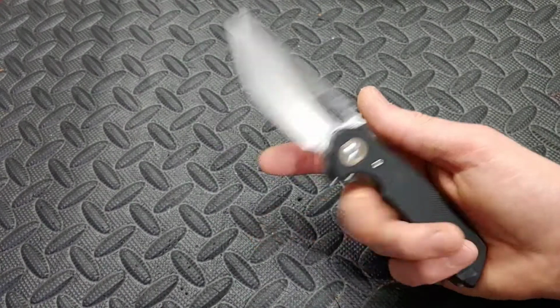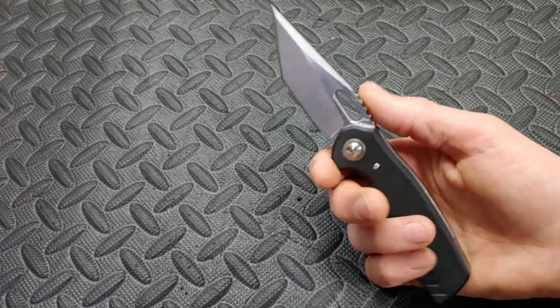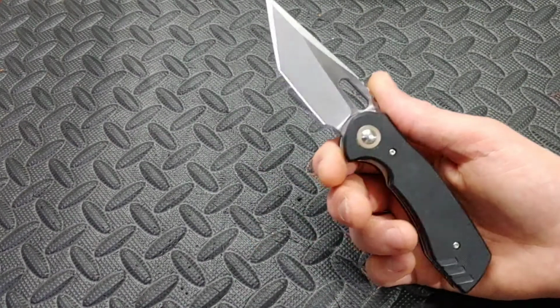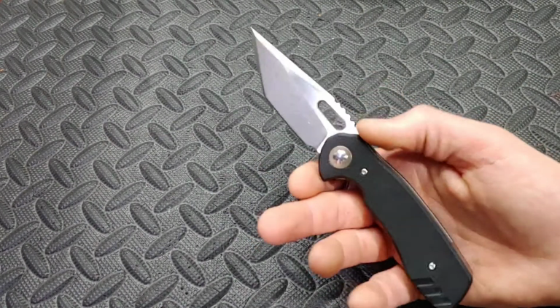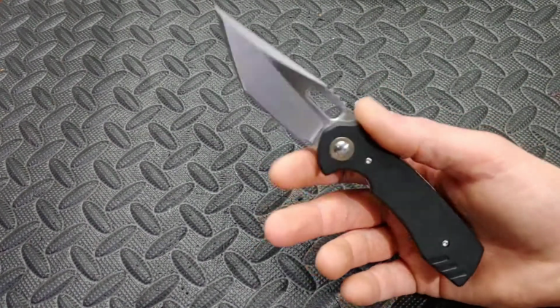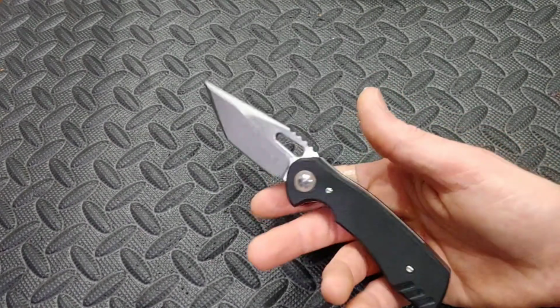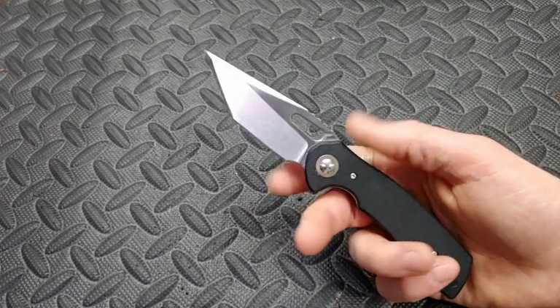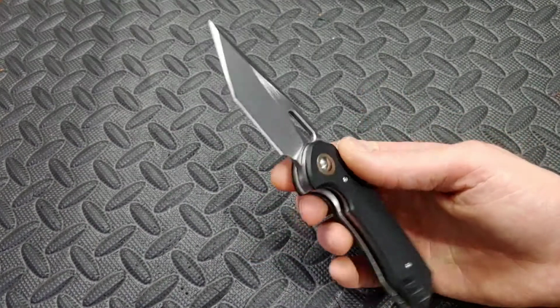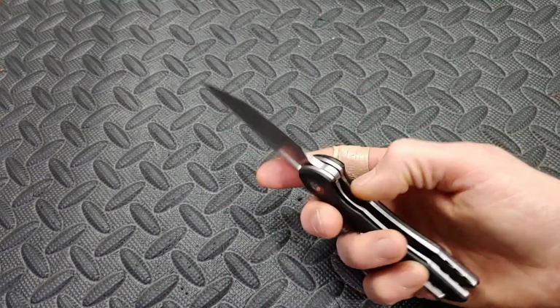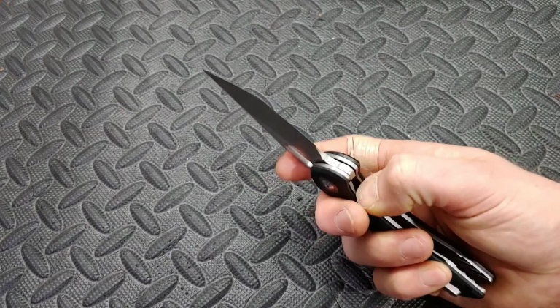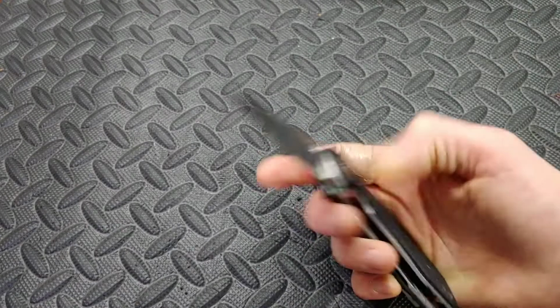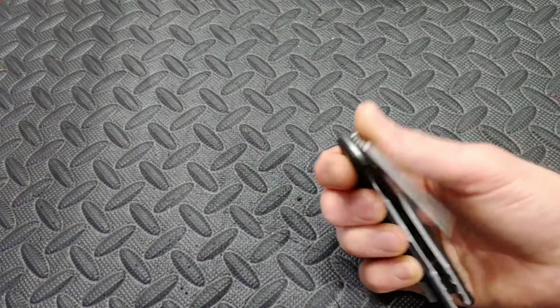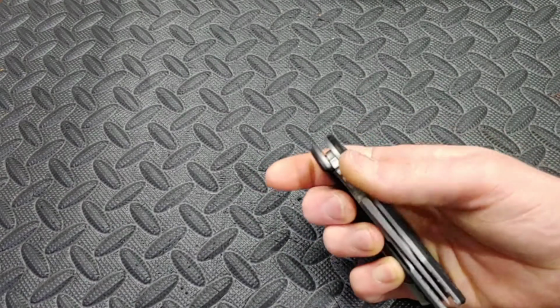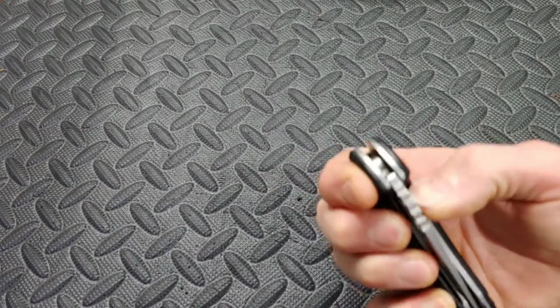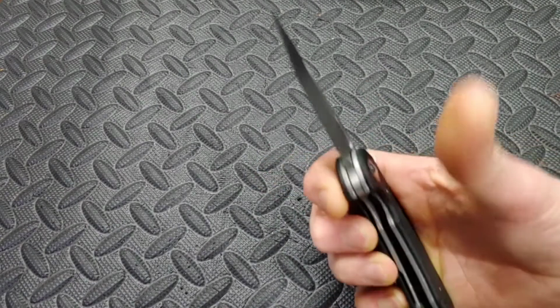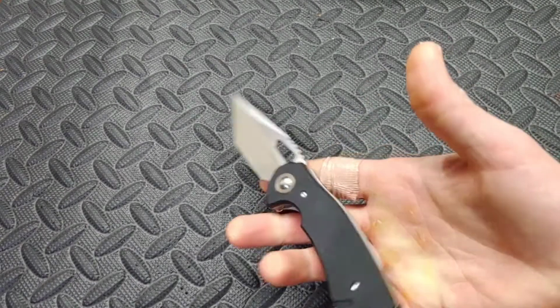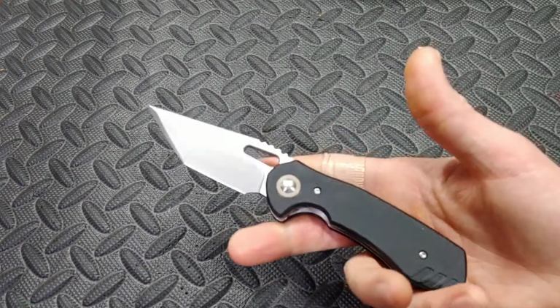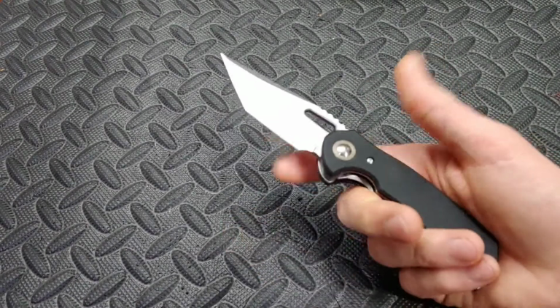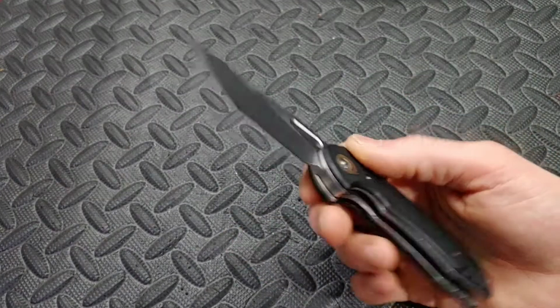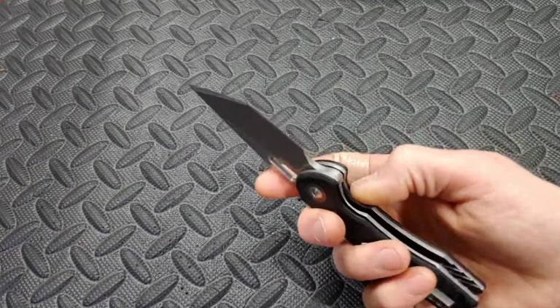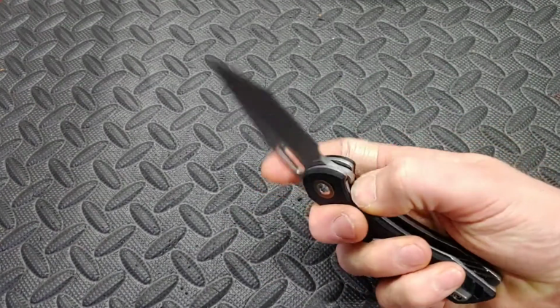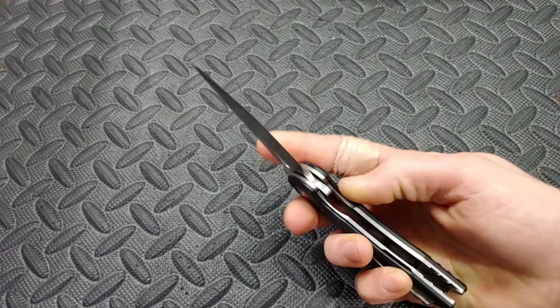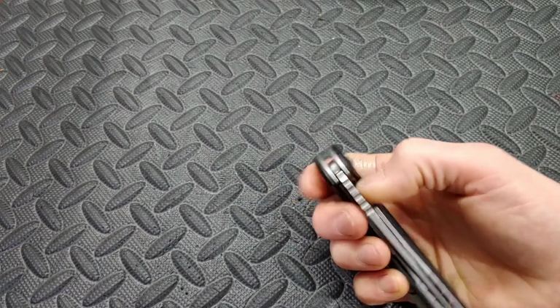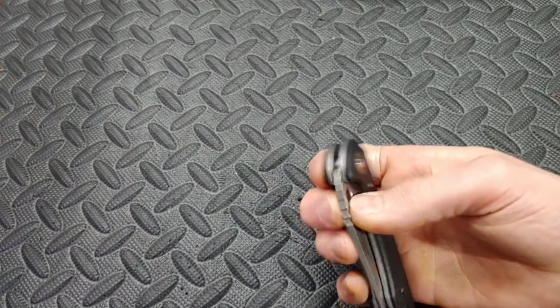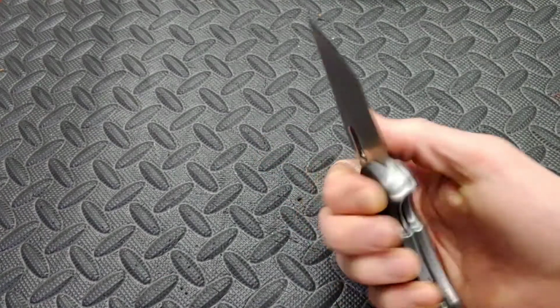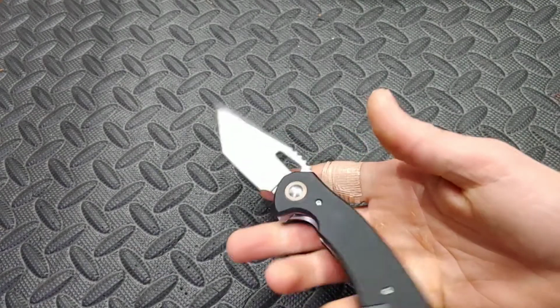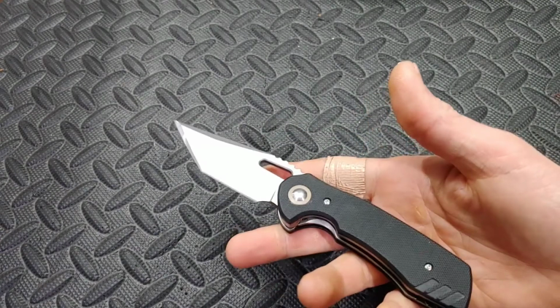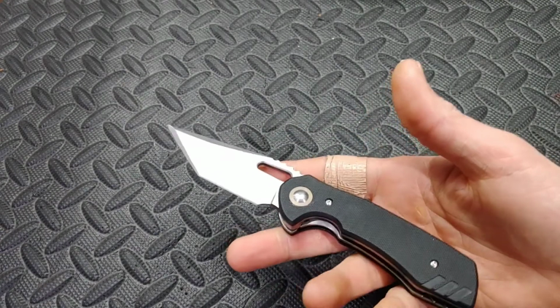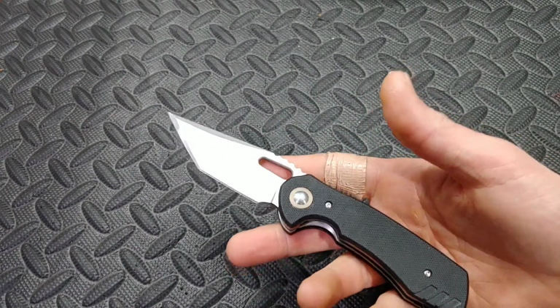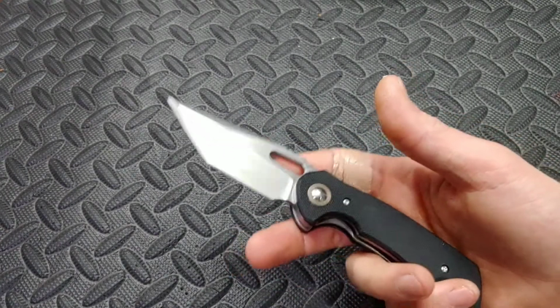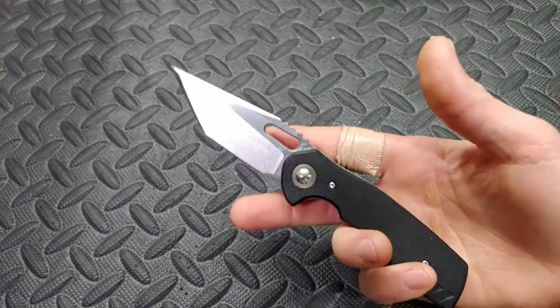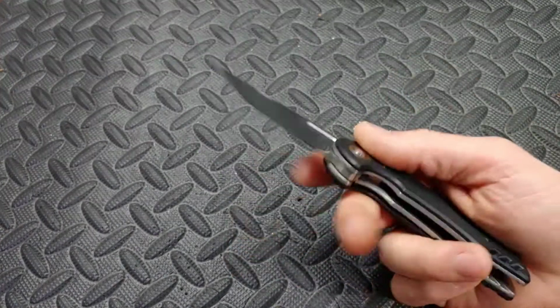This knife — I am going to have a small bit of a rant at the end, so I'll try to keep it short and sweet. But let's just get right into this knife.